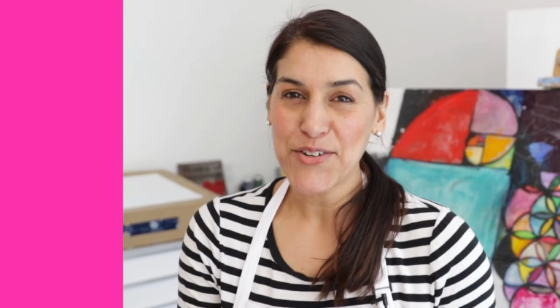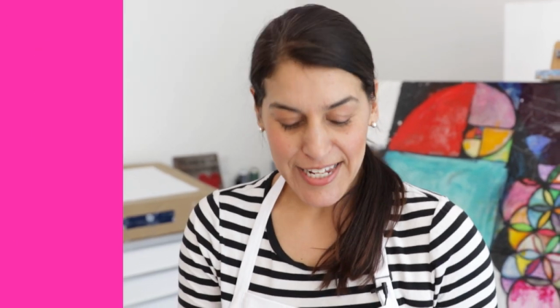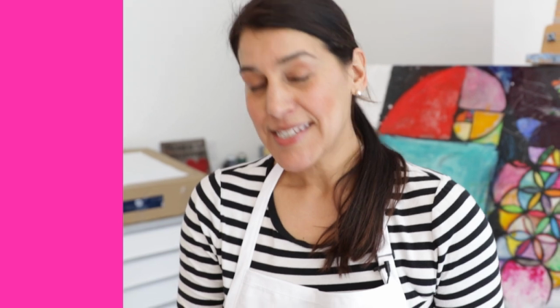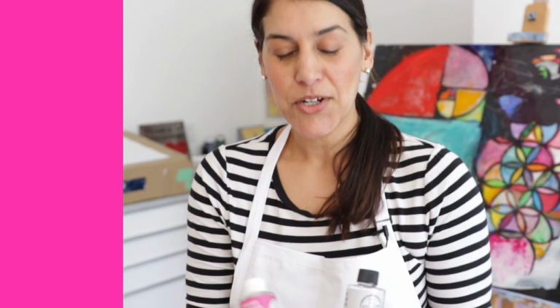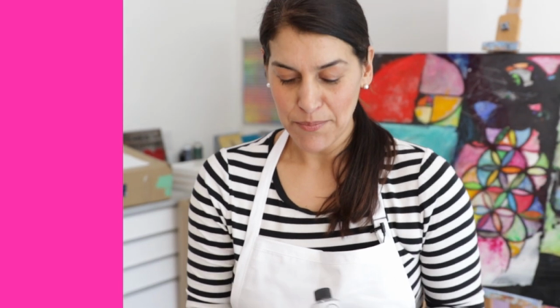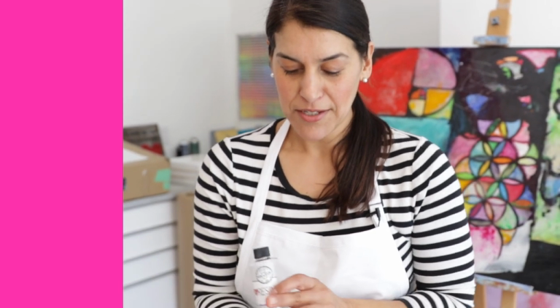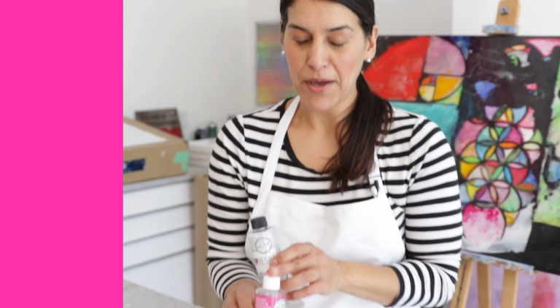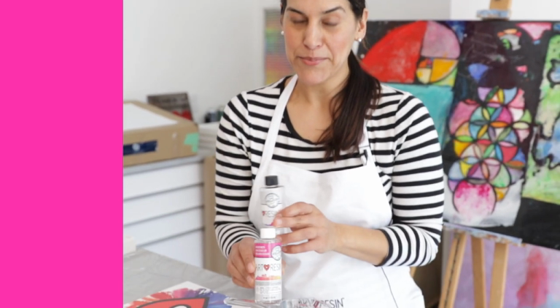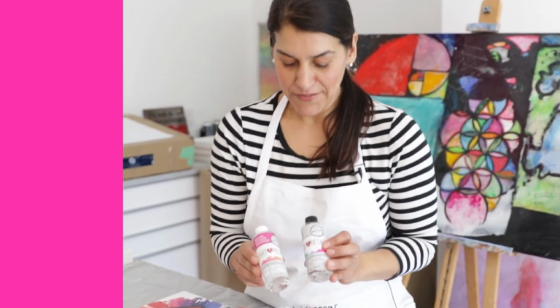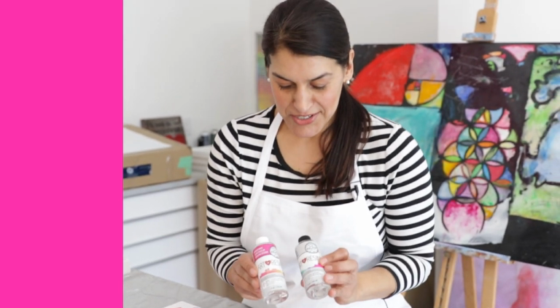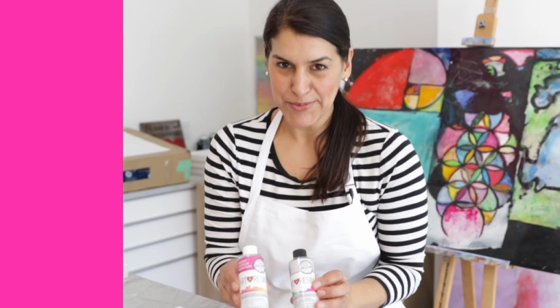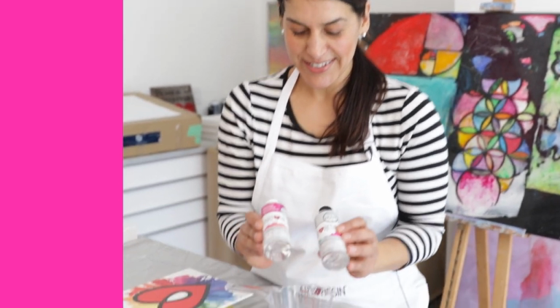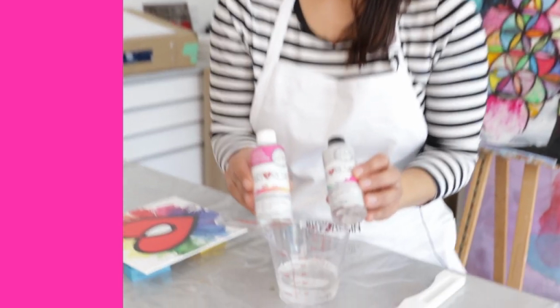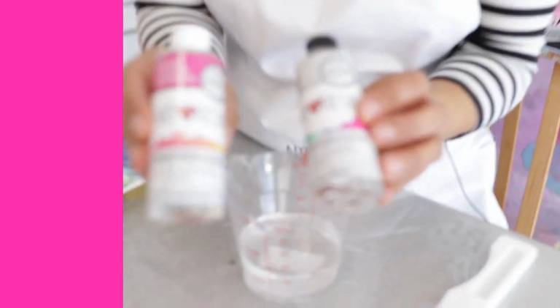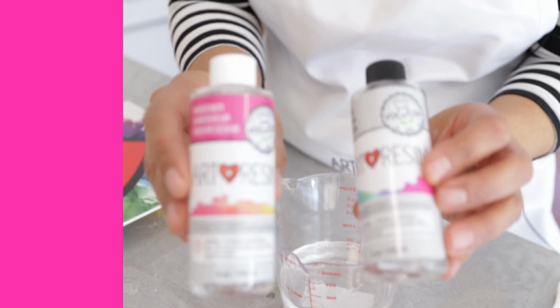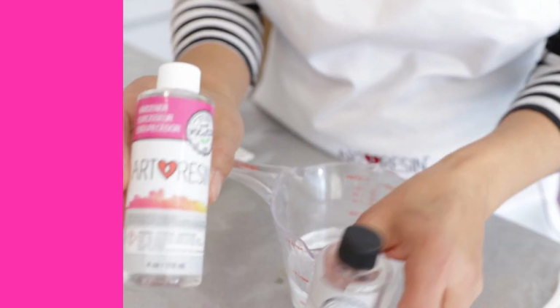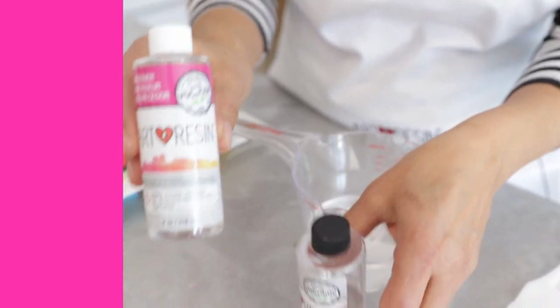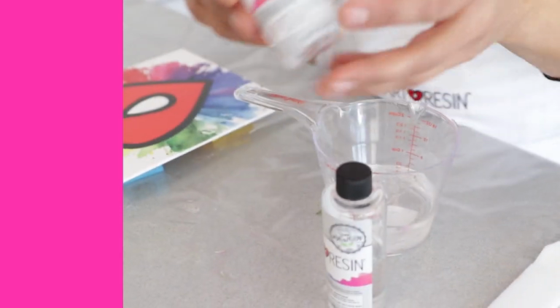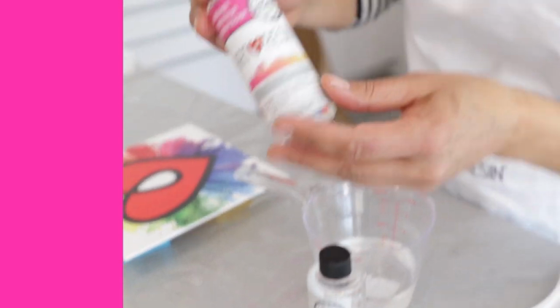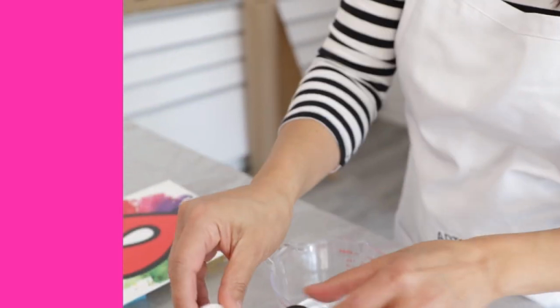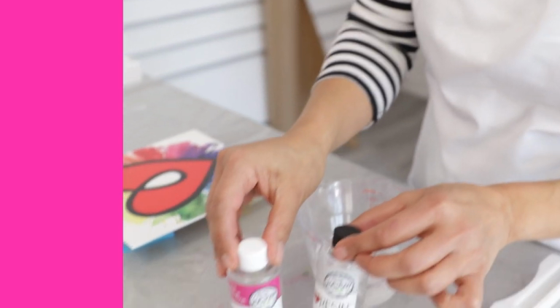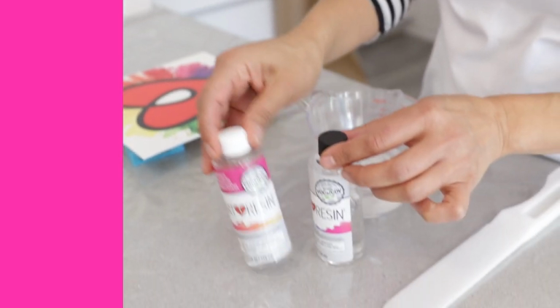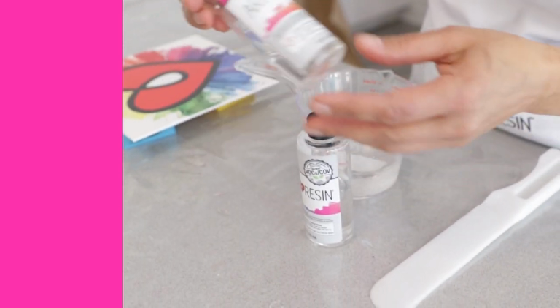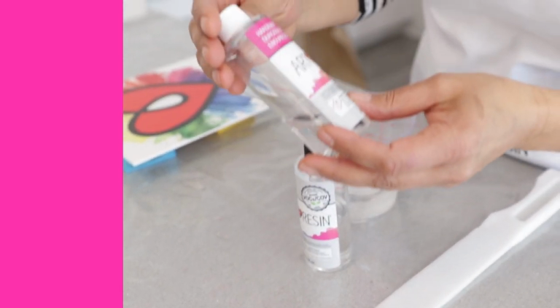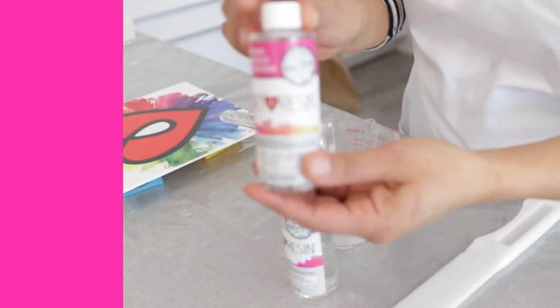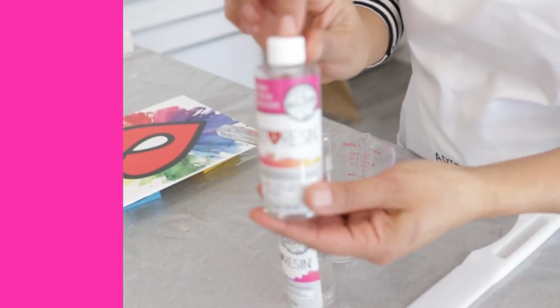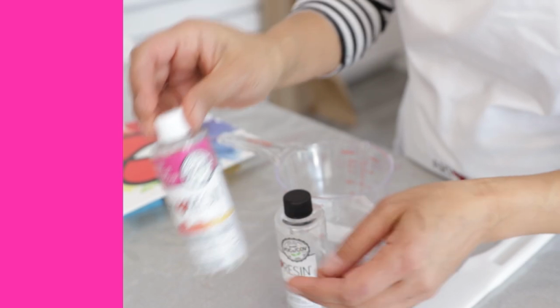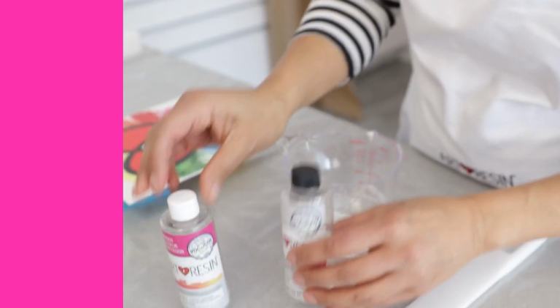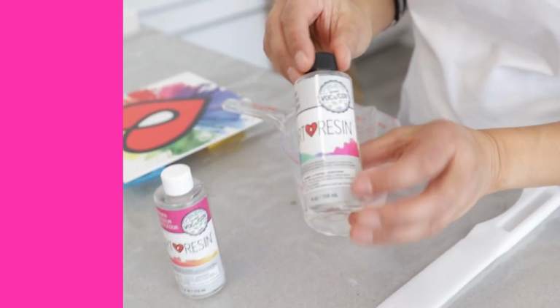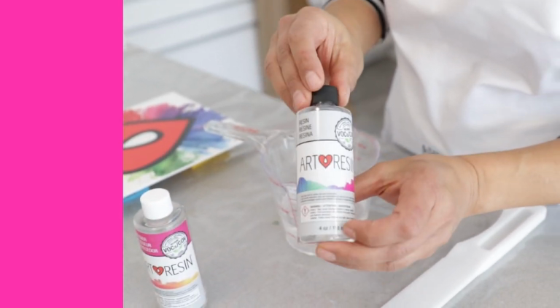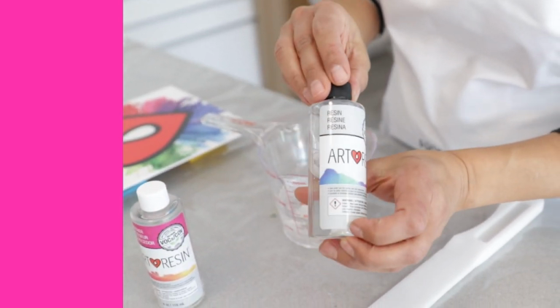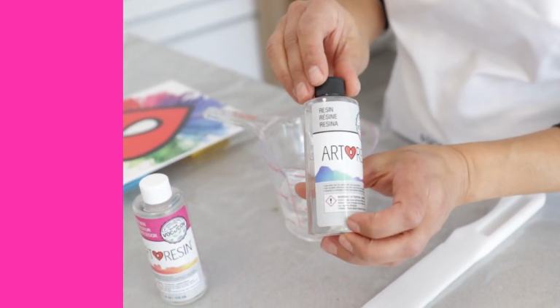It's Video Friday. Today we are talking about our bottle caps. Have you noticed our new labels? Aren't they beautiful? You may have also noticed that we have color-coded caps now. We've got a white cap for the hardener and a black cap for the resin.